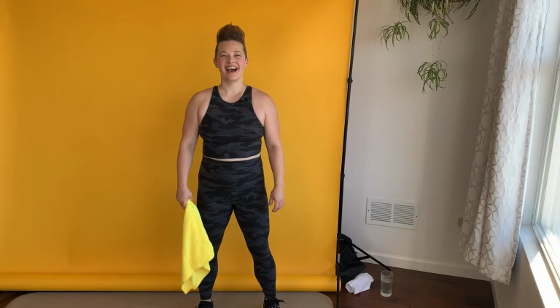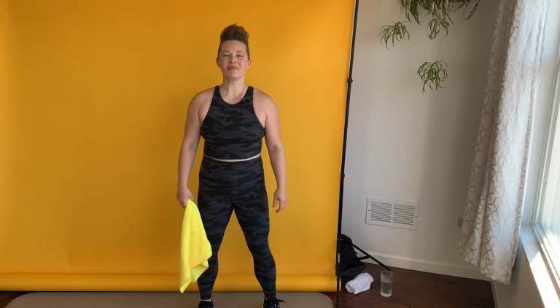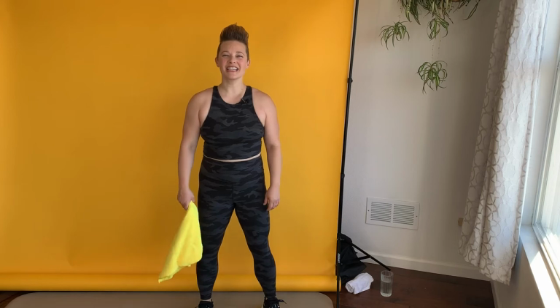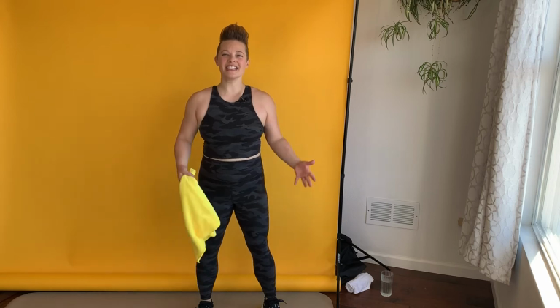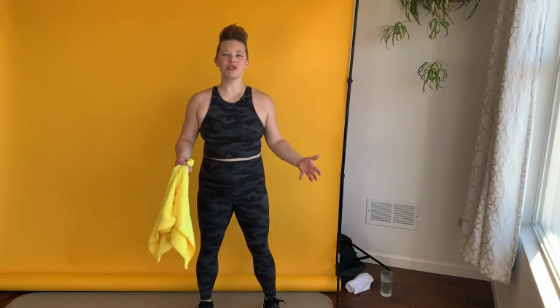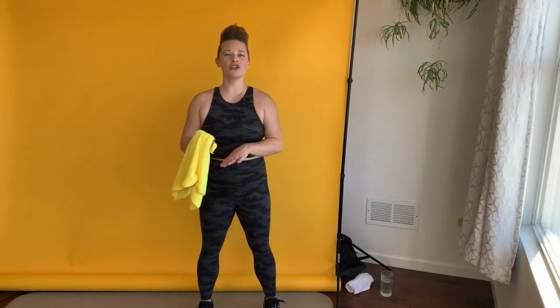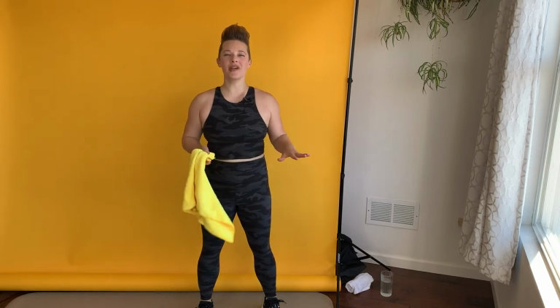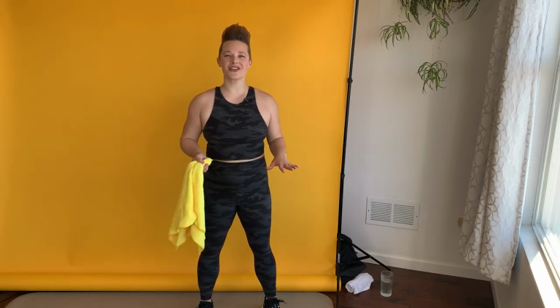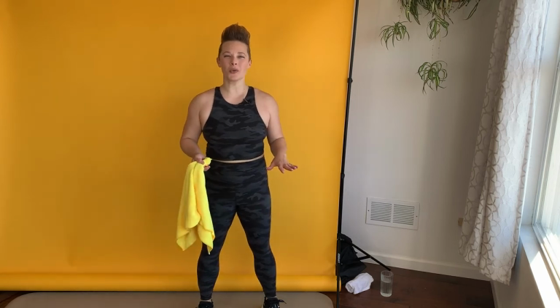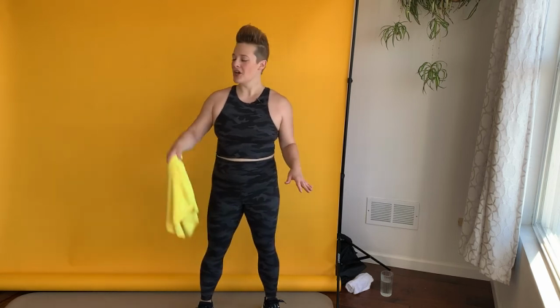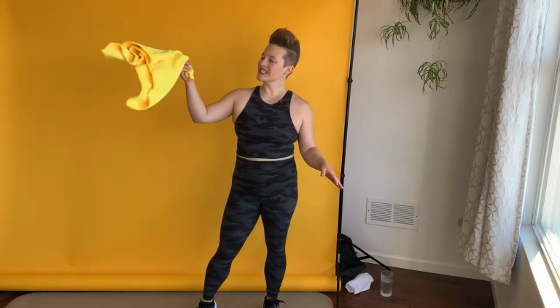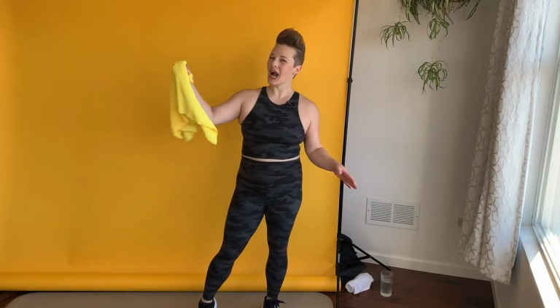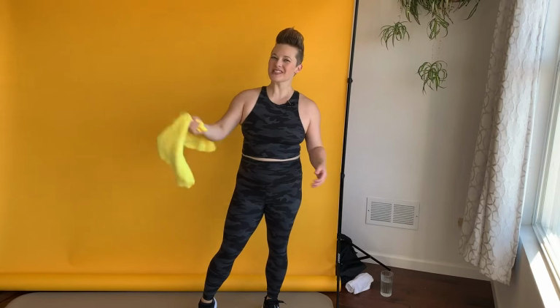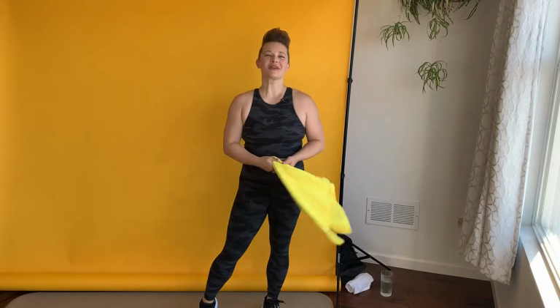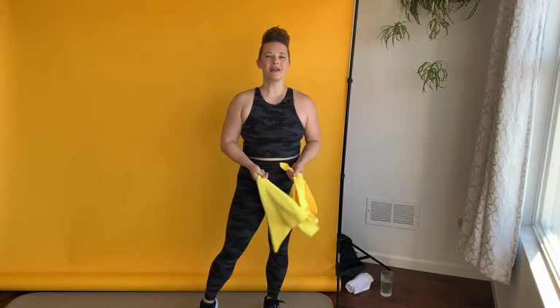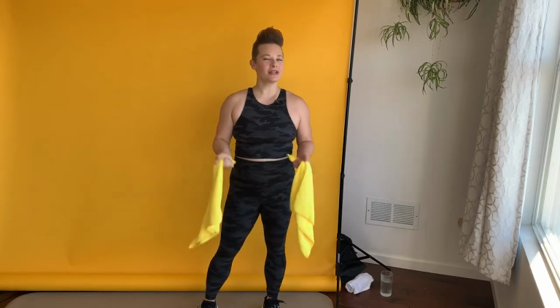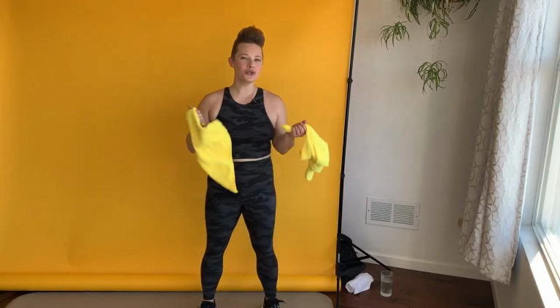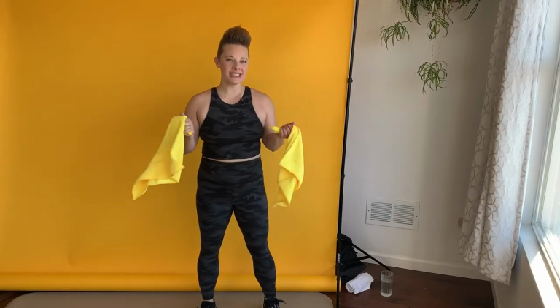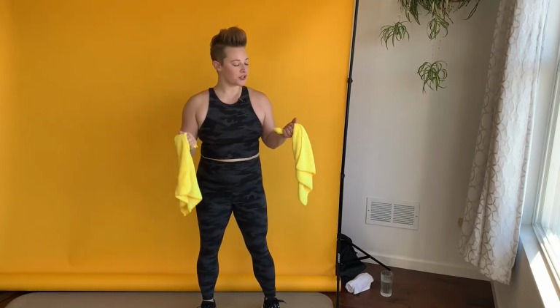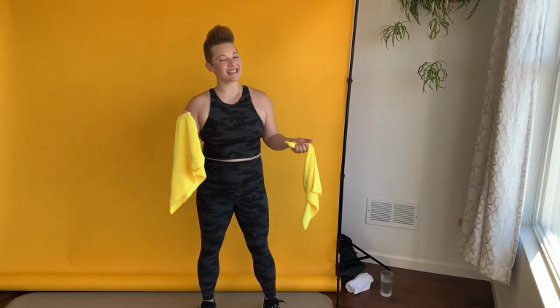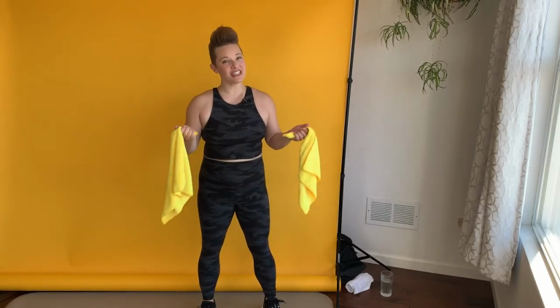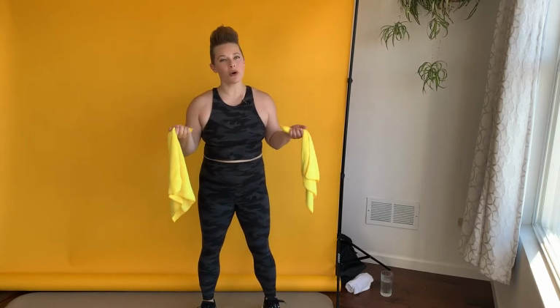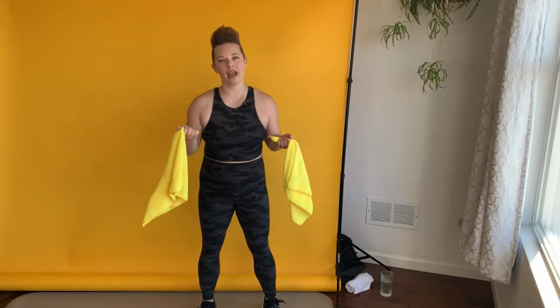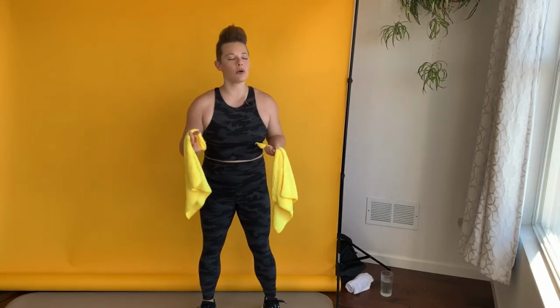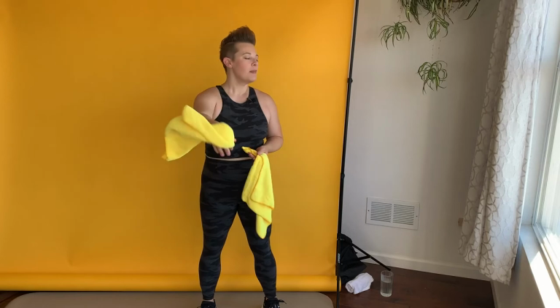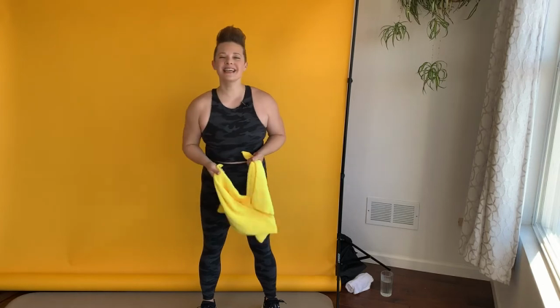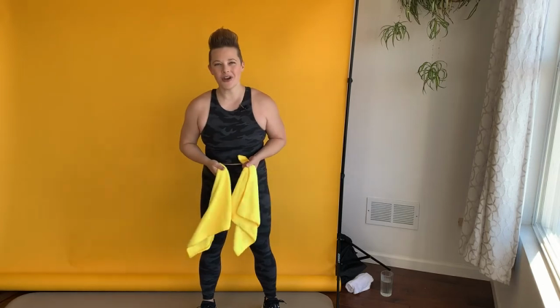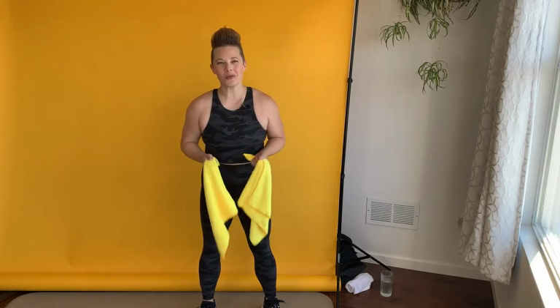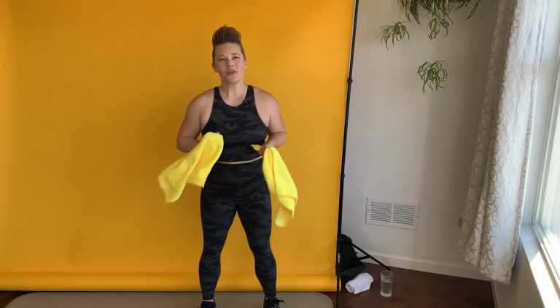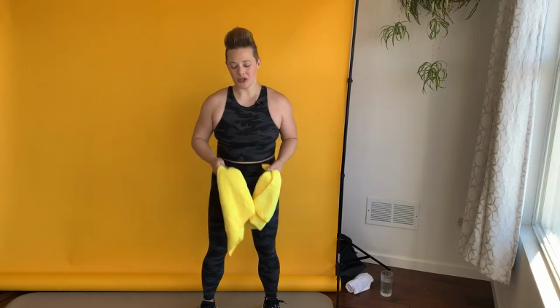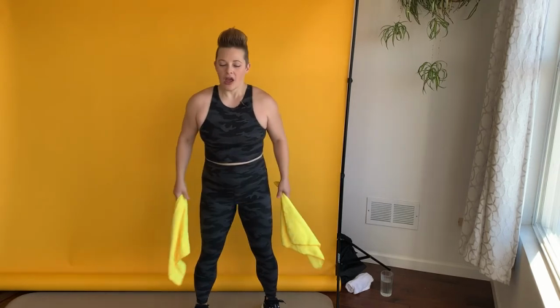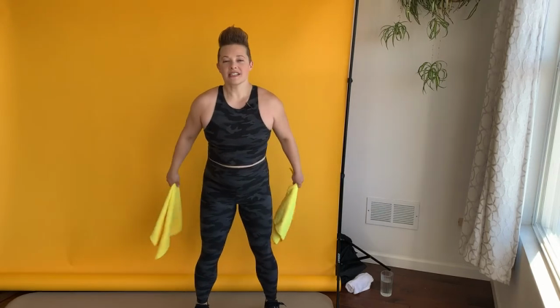Hi, I'm Natalie Carey. Today I'm doing a no-impact cardio workout using towels. I recommend grabbing two clean towels, maybe the size of a dish towel or a hand towel, but any towel you've got available will do. Let's start.